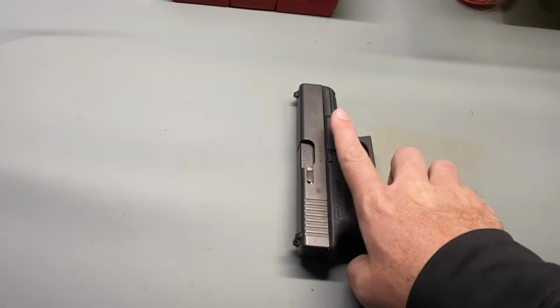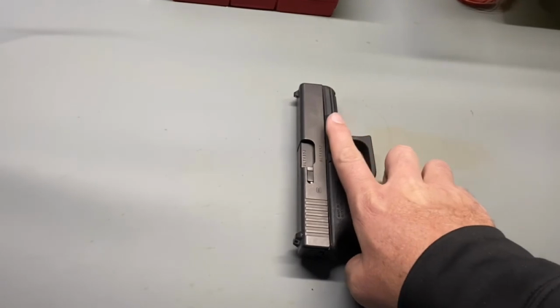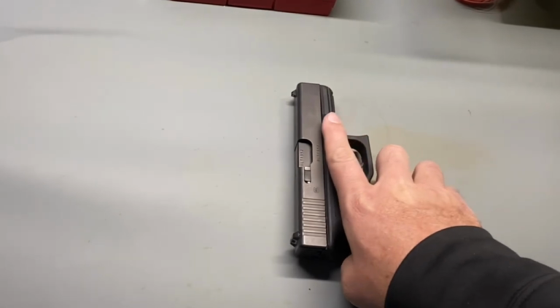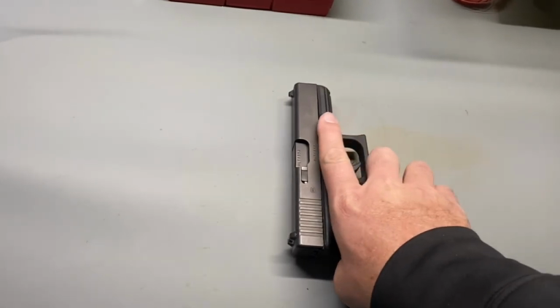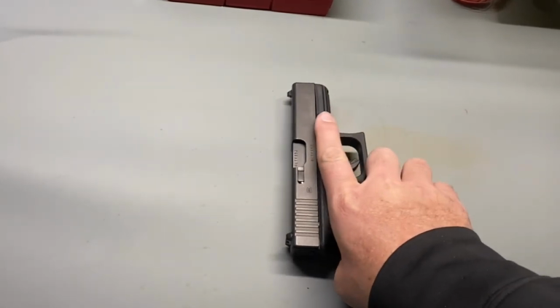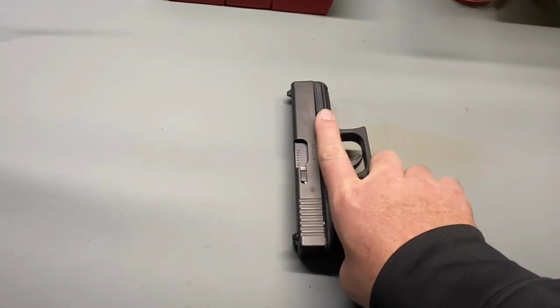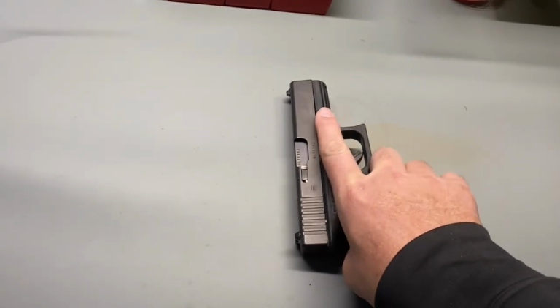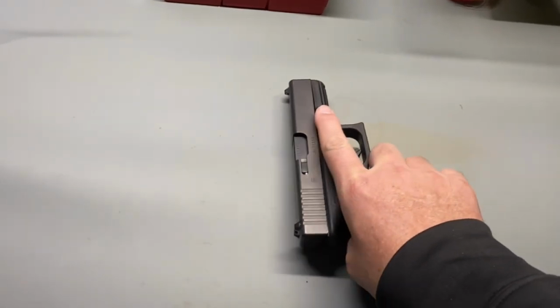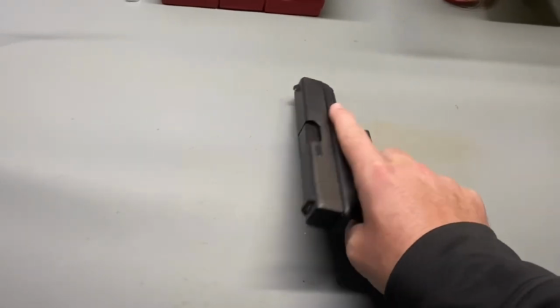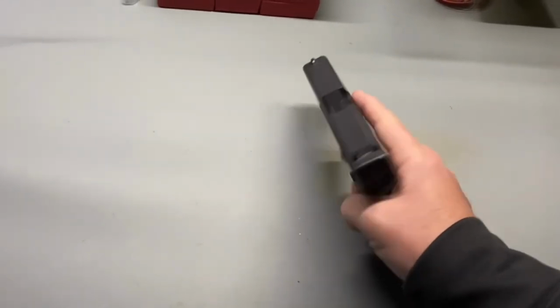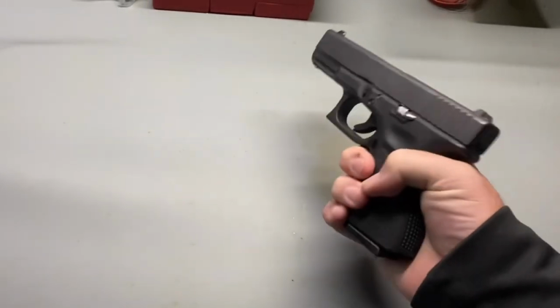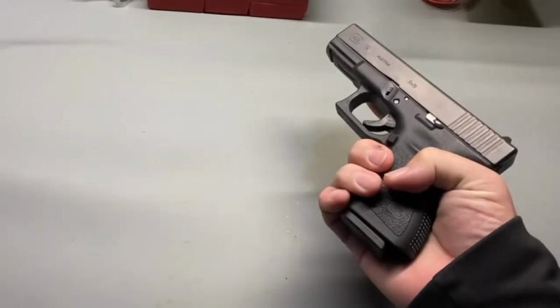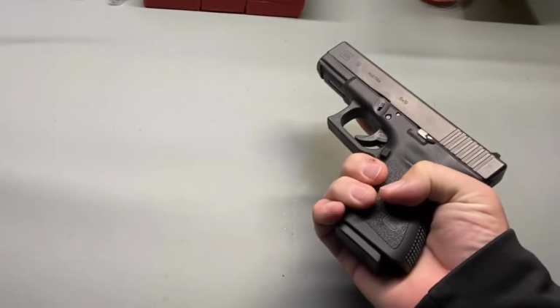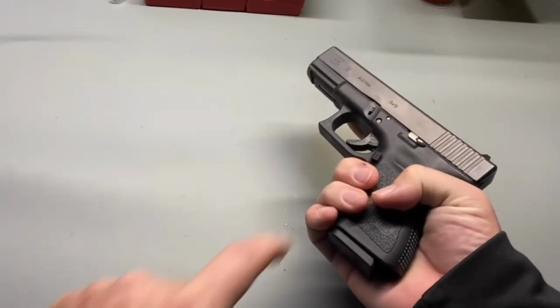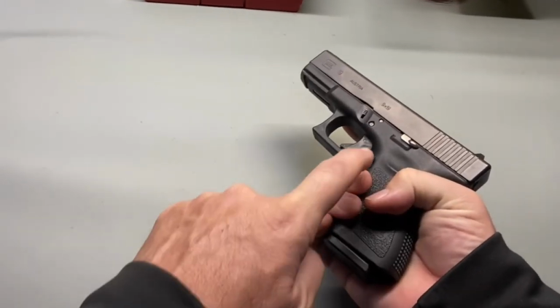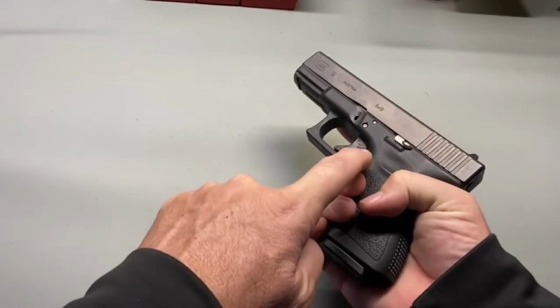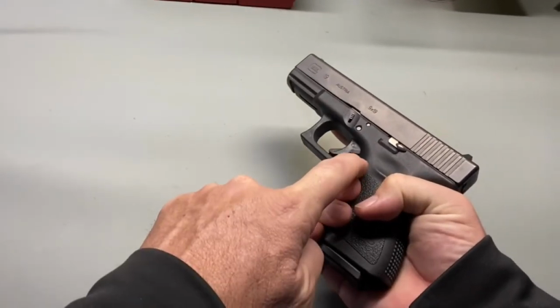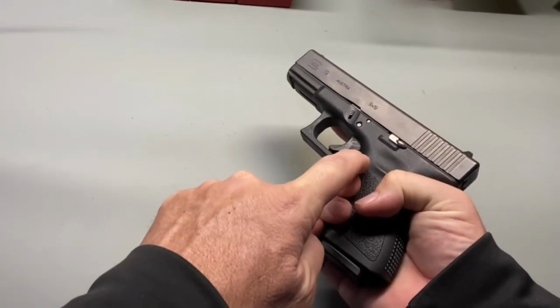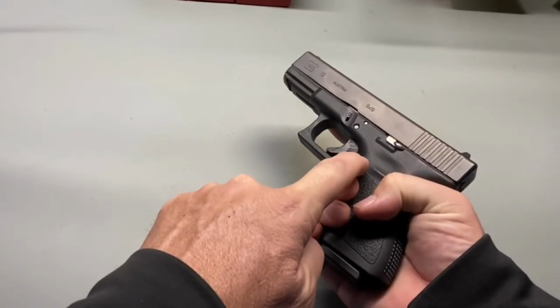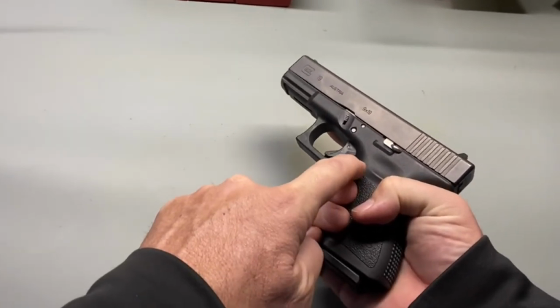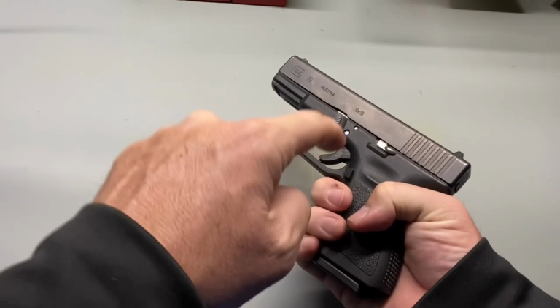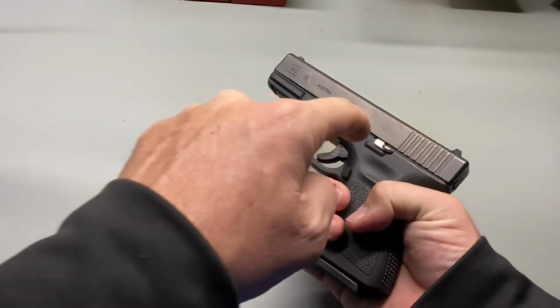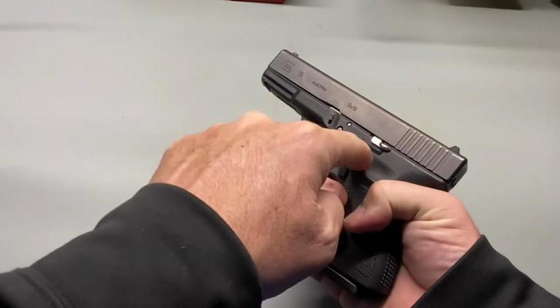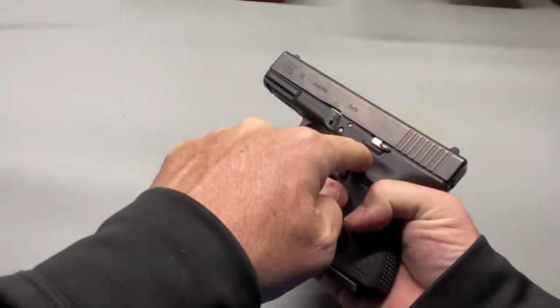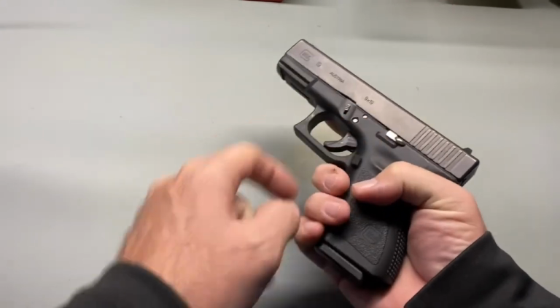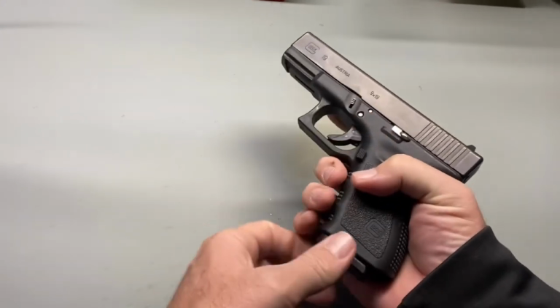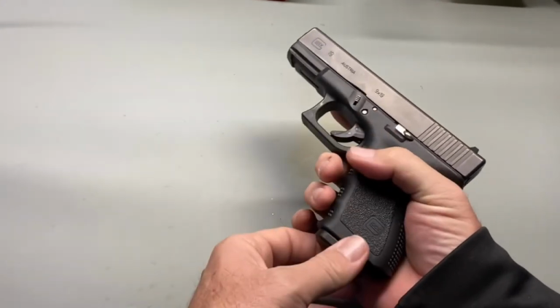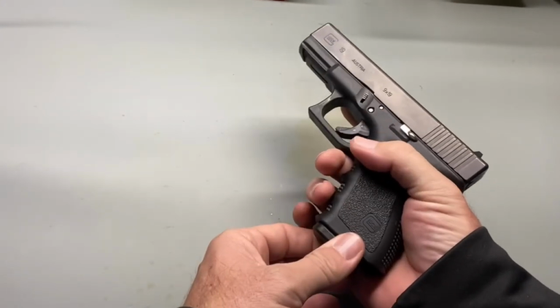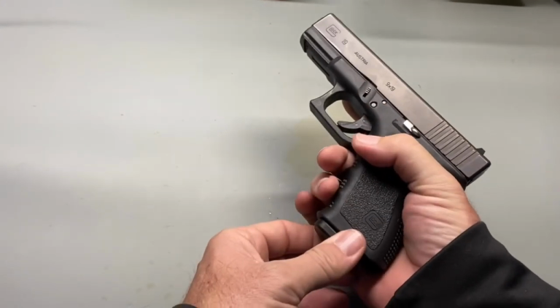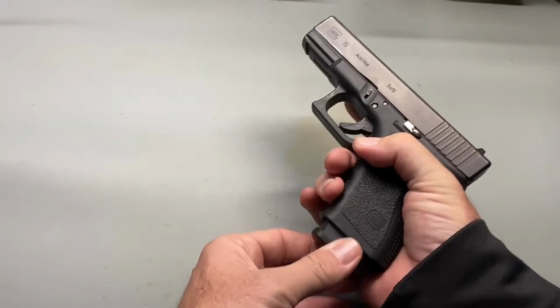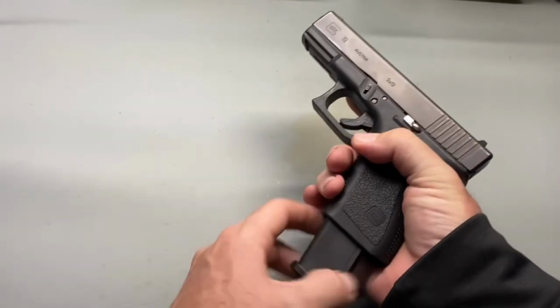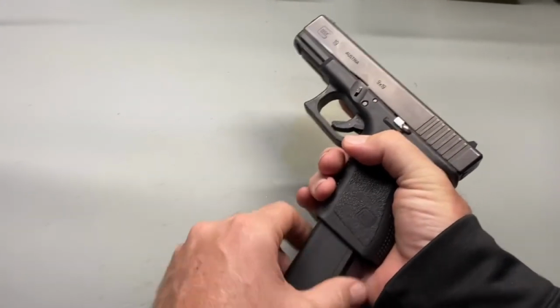When picking up the gun, keep your finger off the trigger. Press the magazine release button to remove the primary source of ammunition.